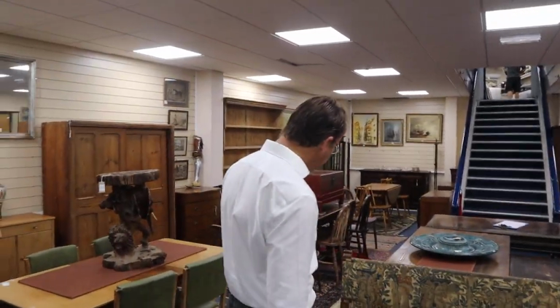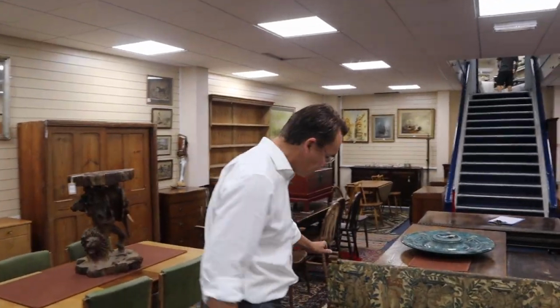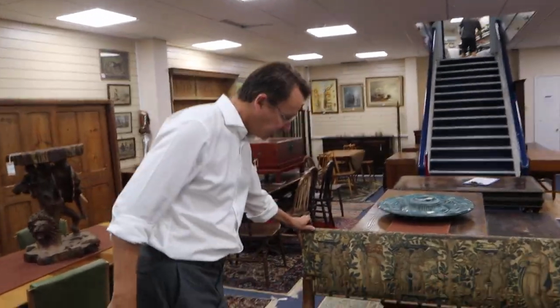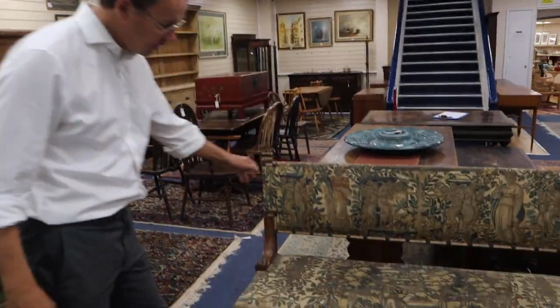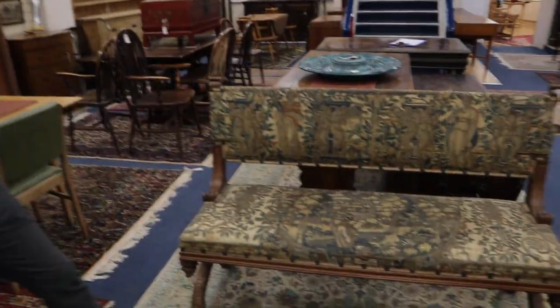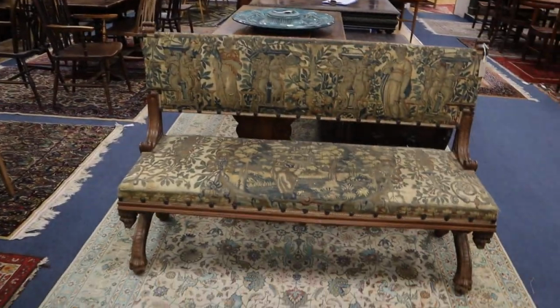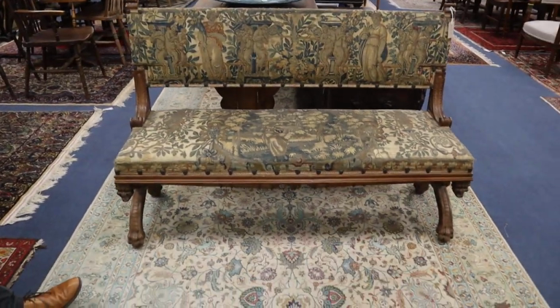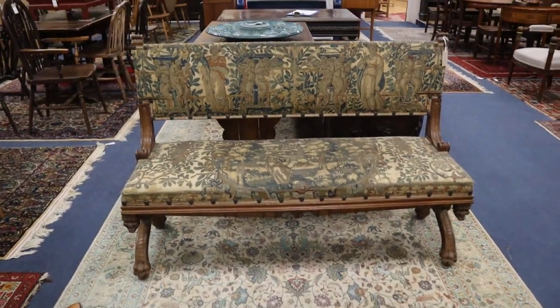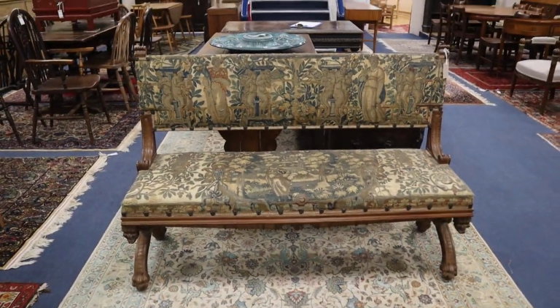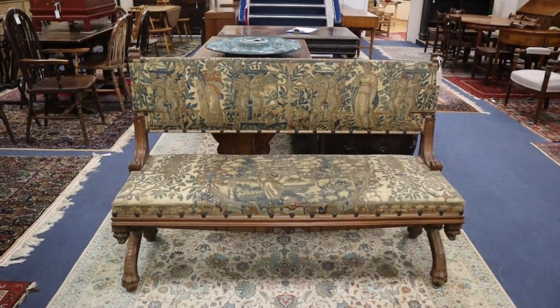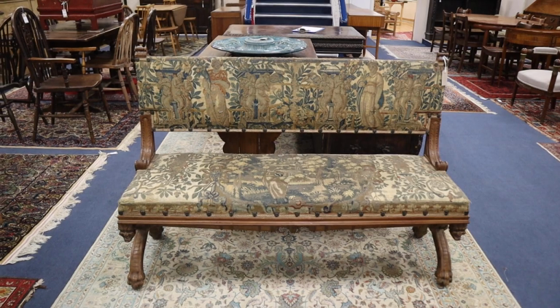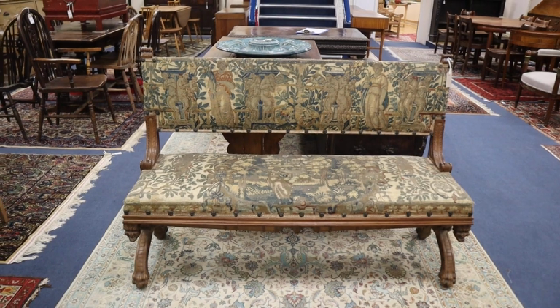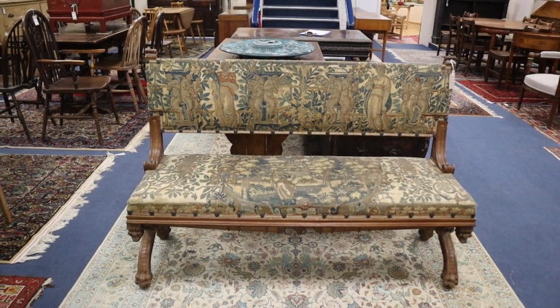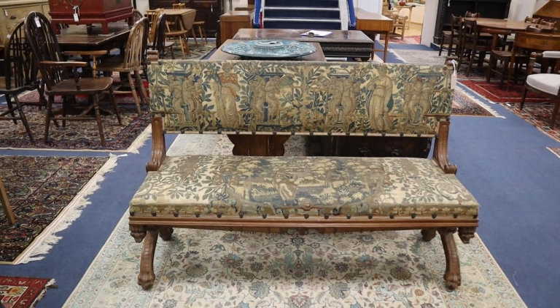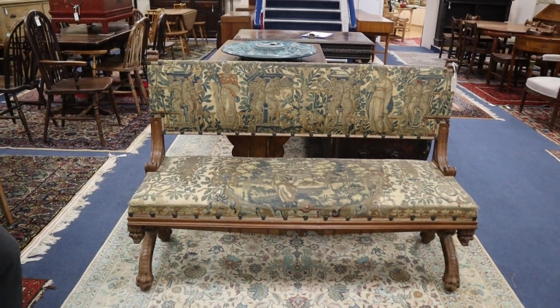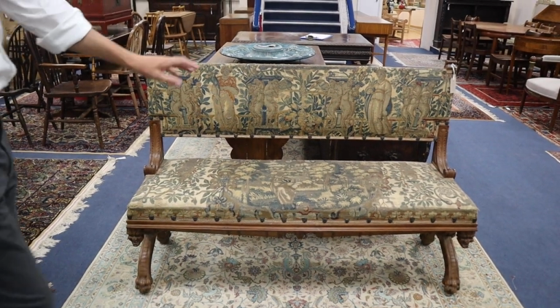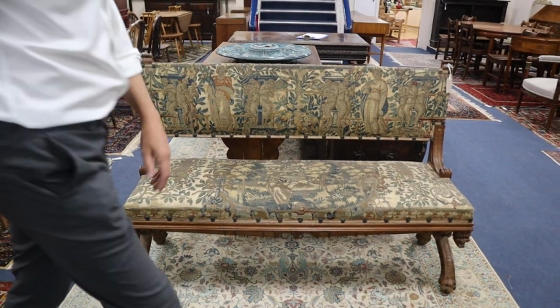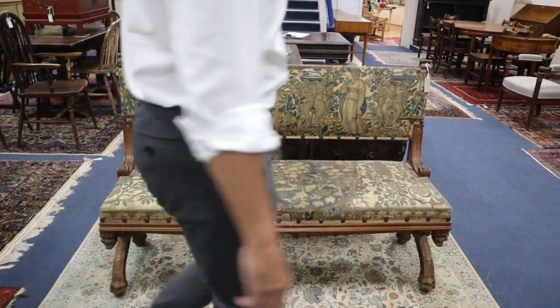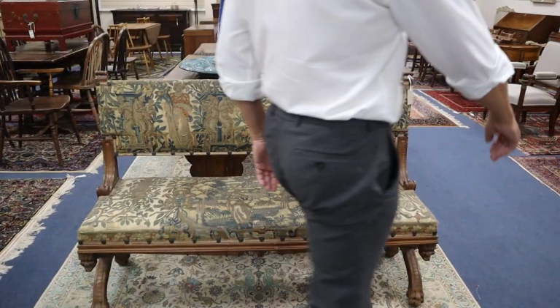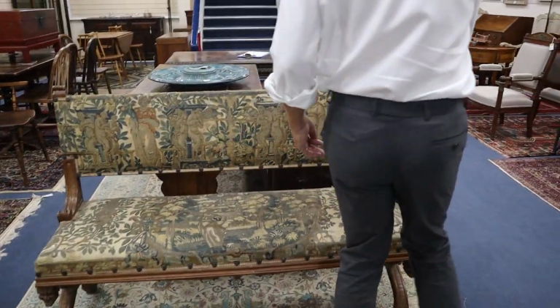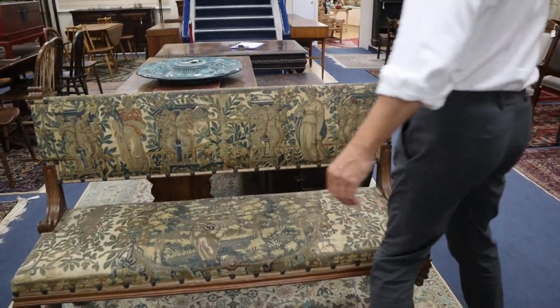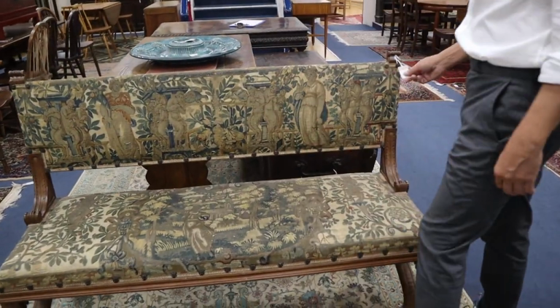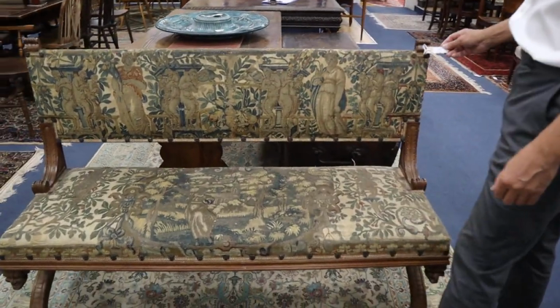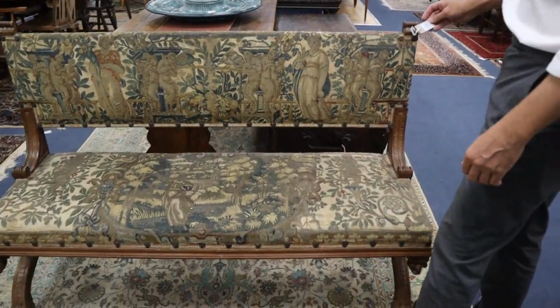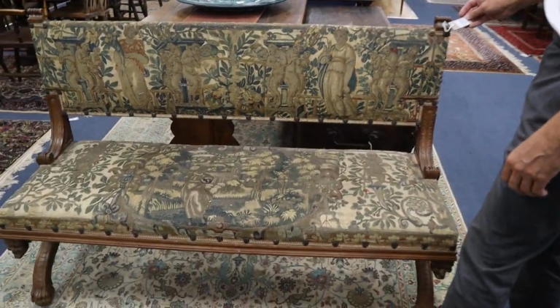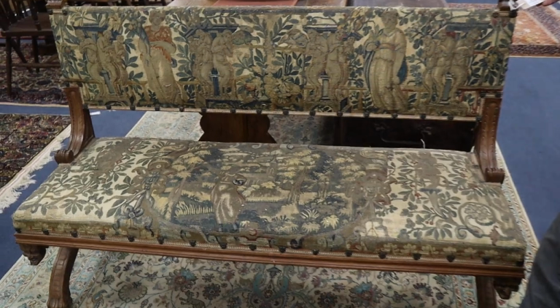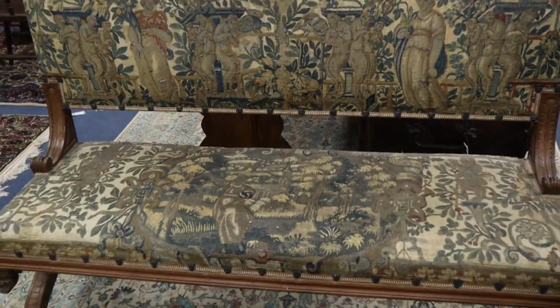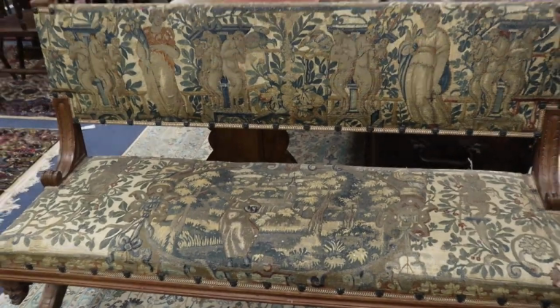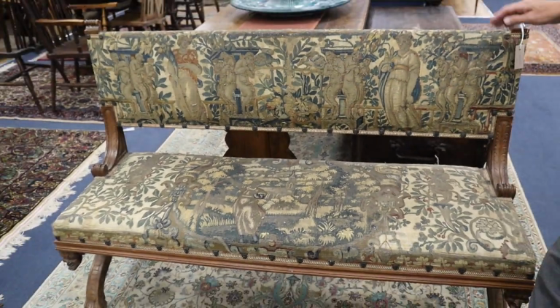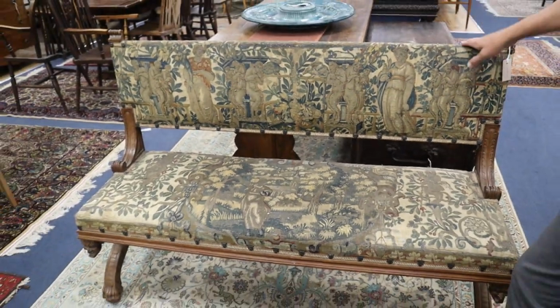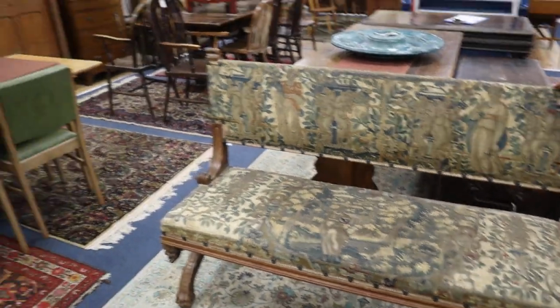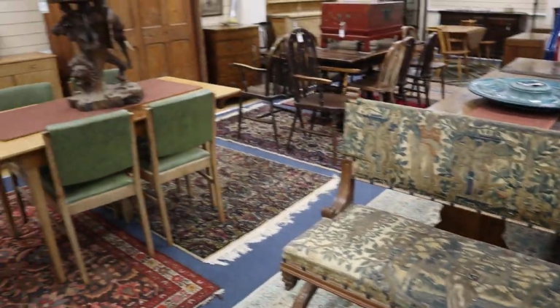This bench is rather eye-catching, isn't it? French walnut — I like the sort of tapestry upholstery, kind of fun. Lot 917, in at 150 to 200.